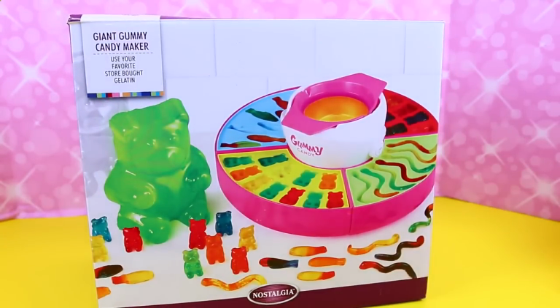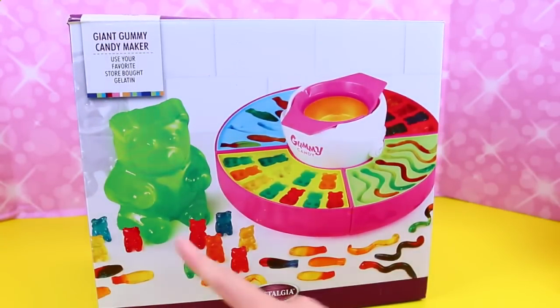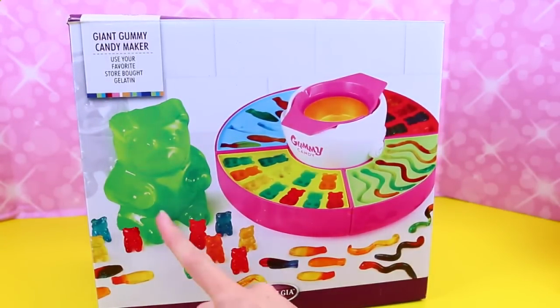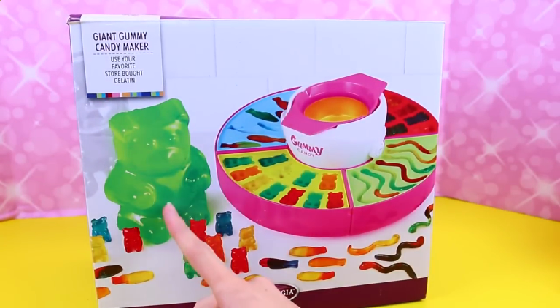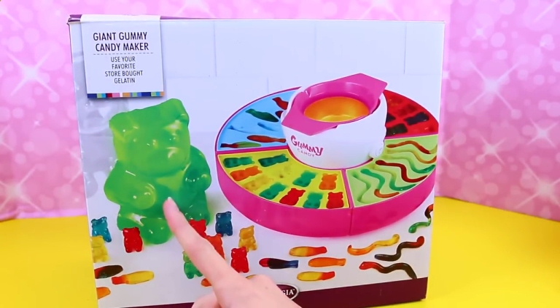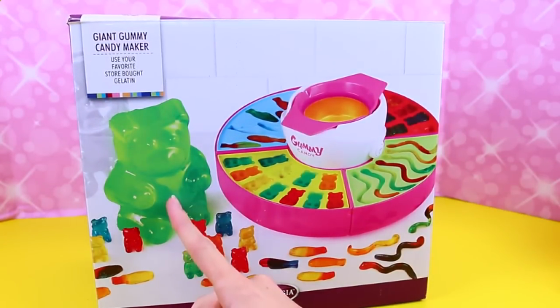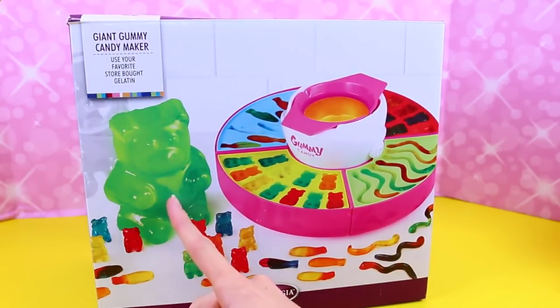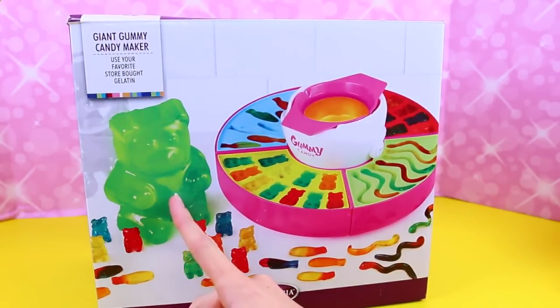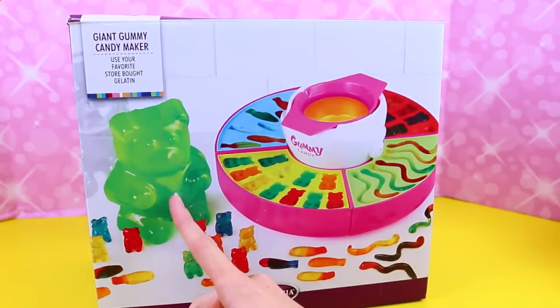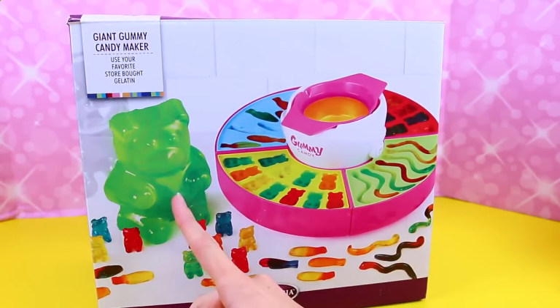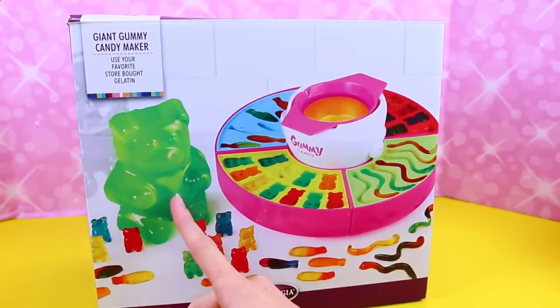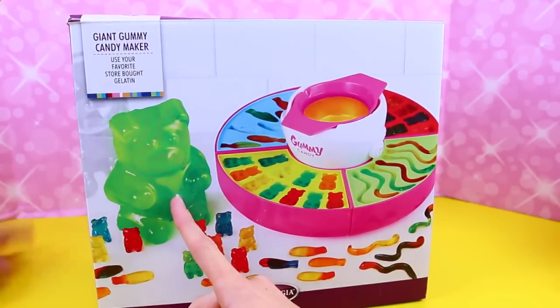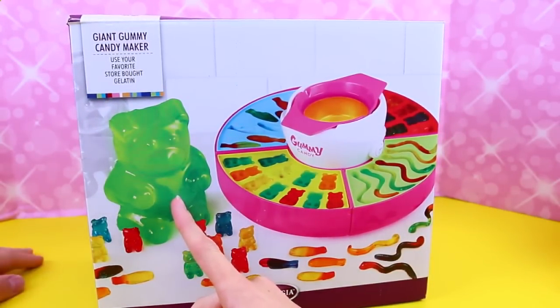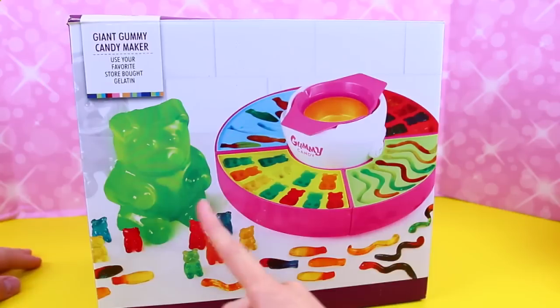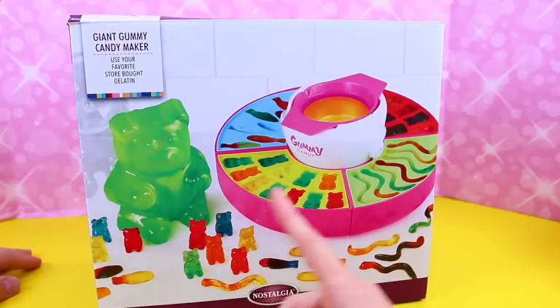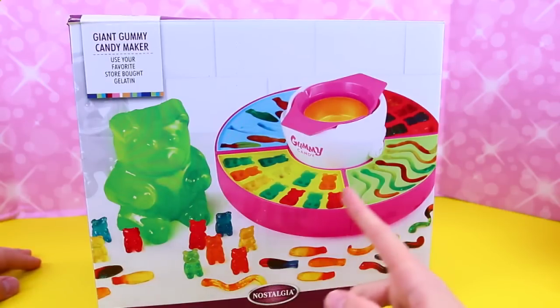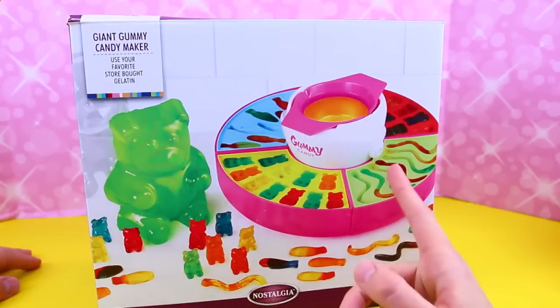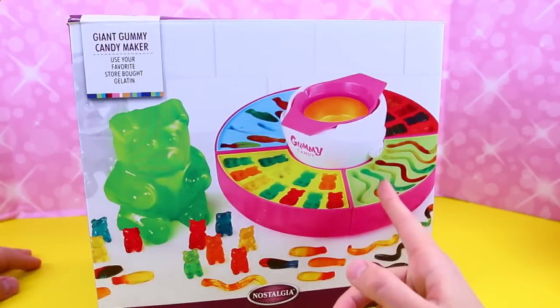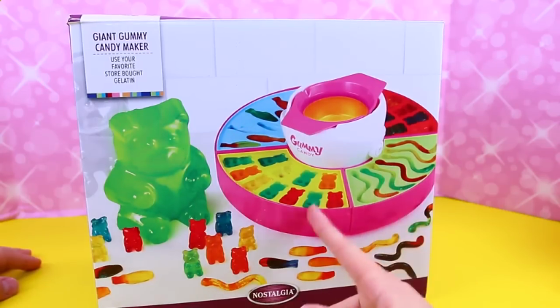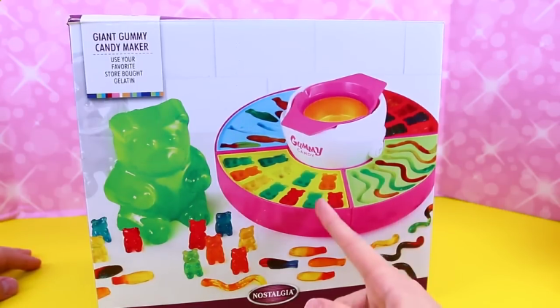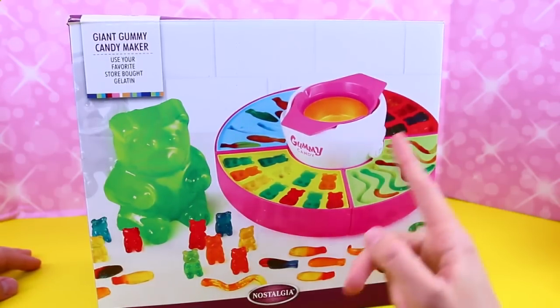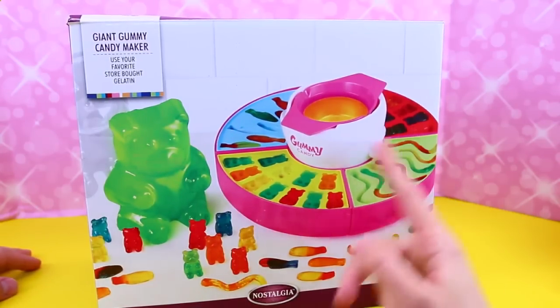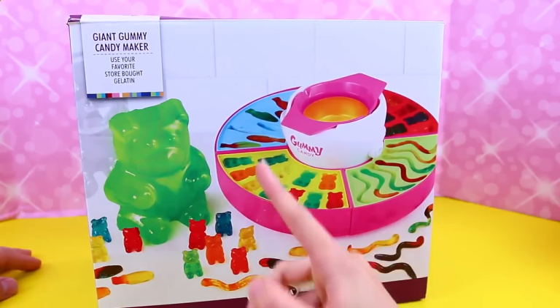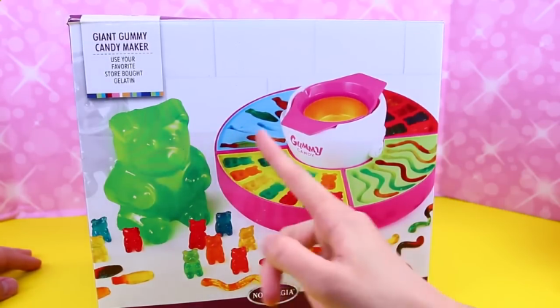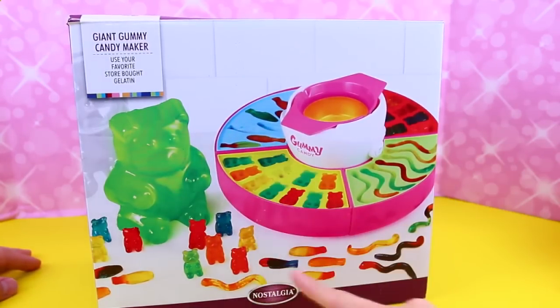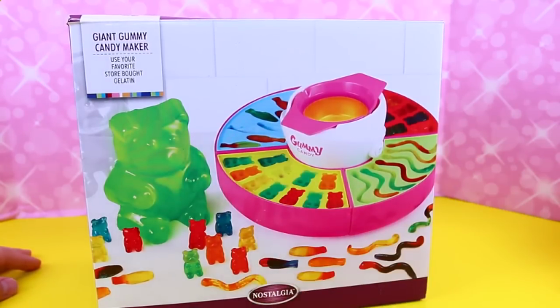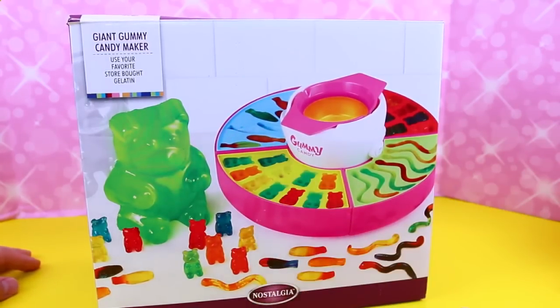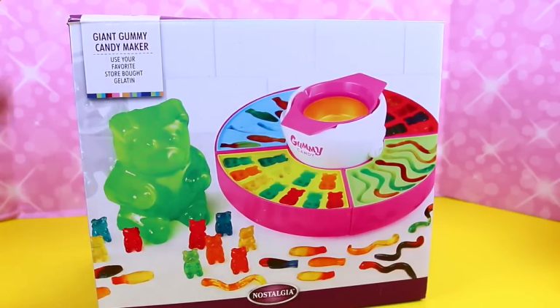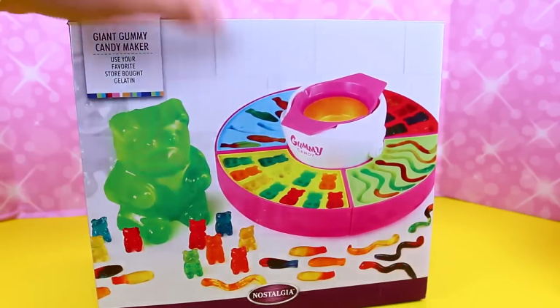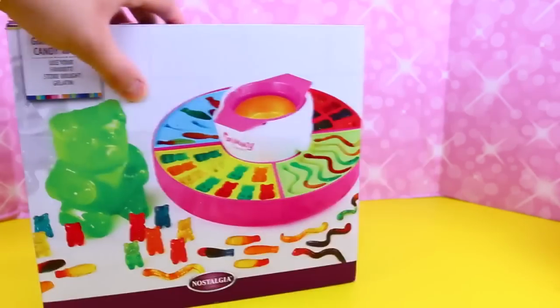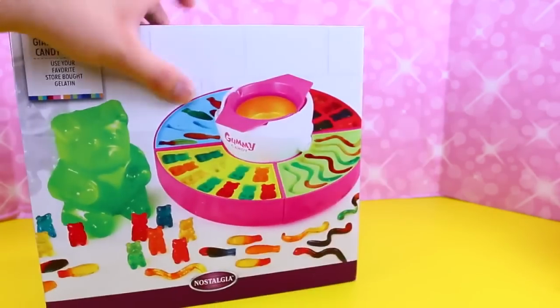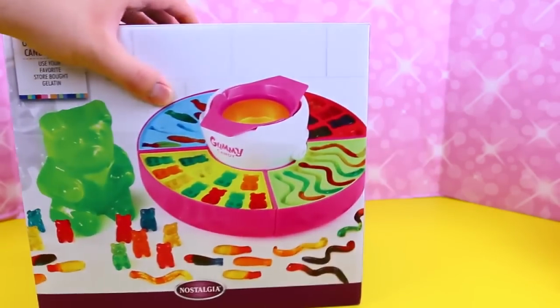It looks like we can make a giant teddy bear, which is so cool. That's going to be so good. And then gummy worms, bears, and swish fish. Ooh, little fishies.